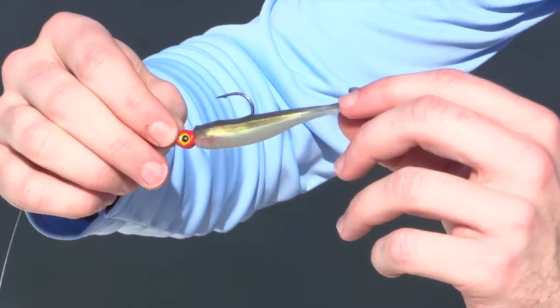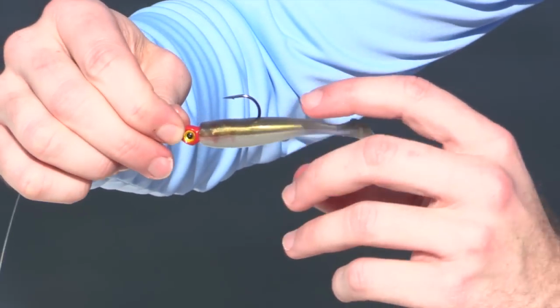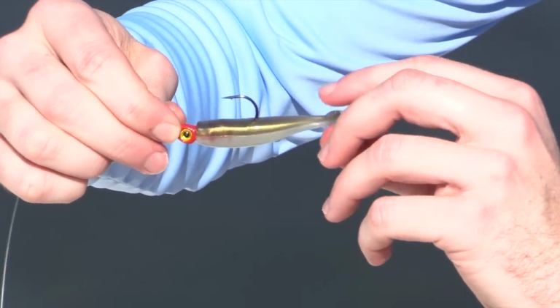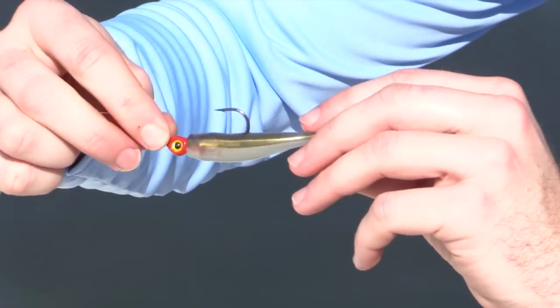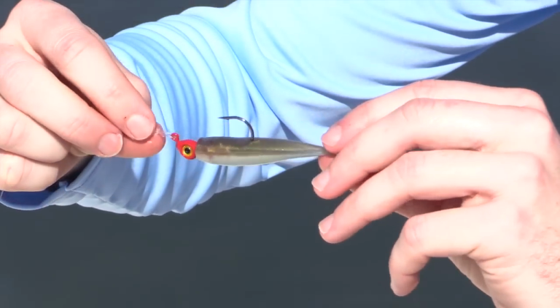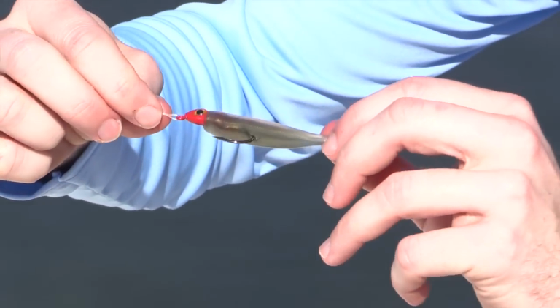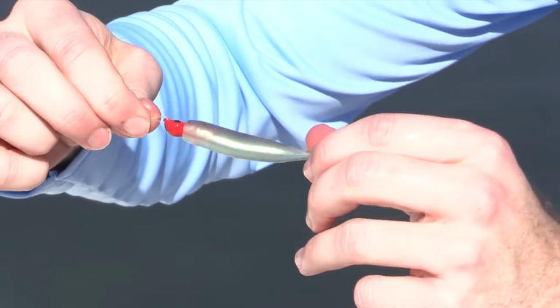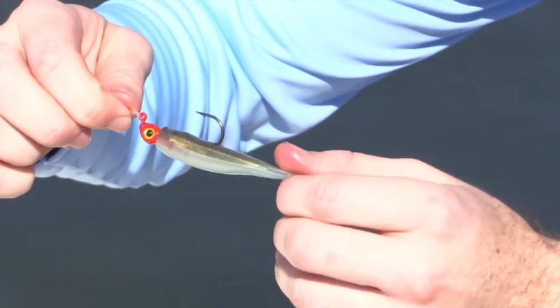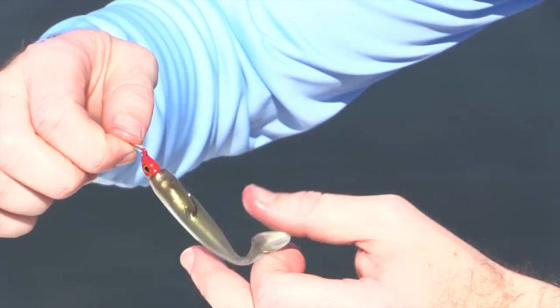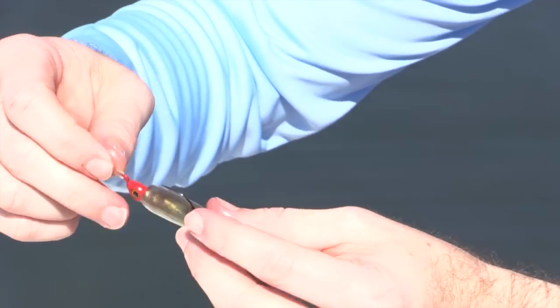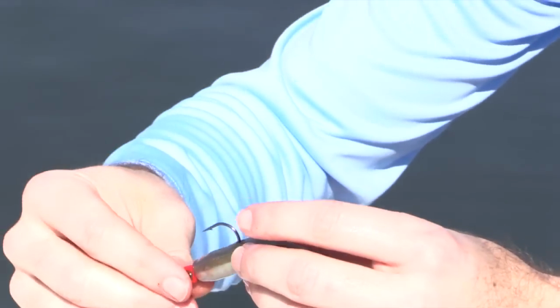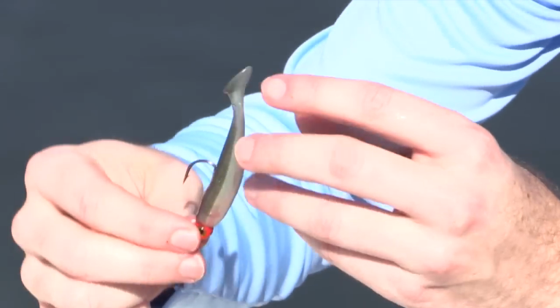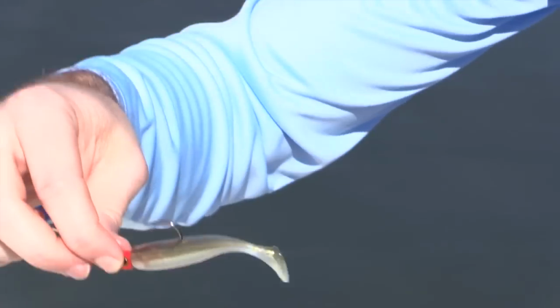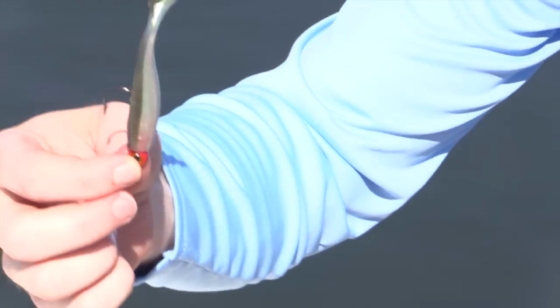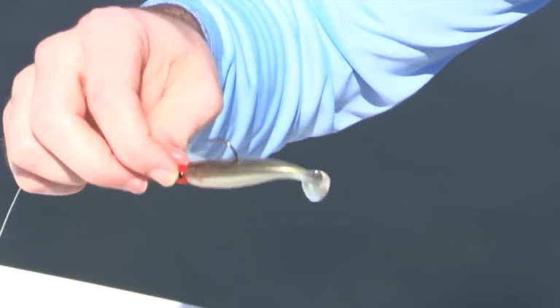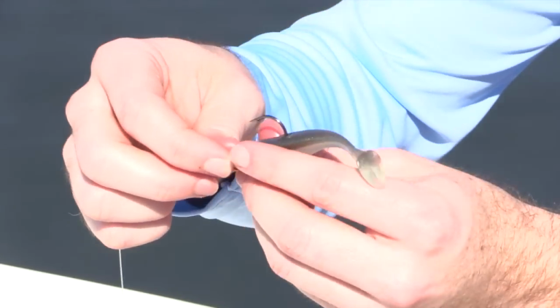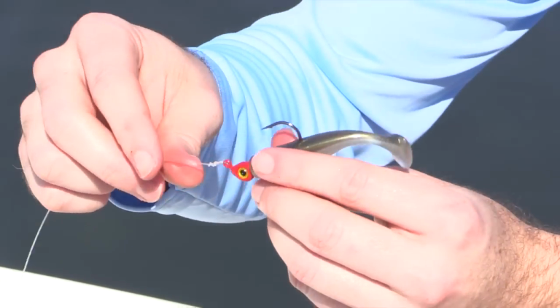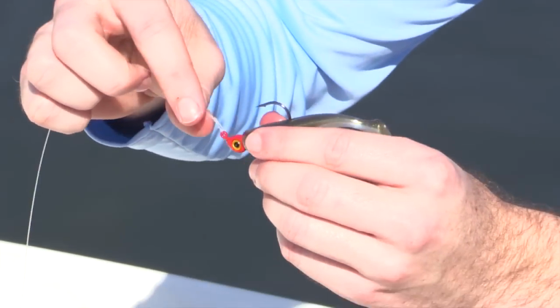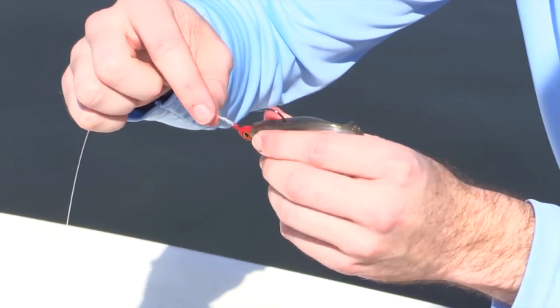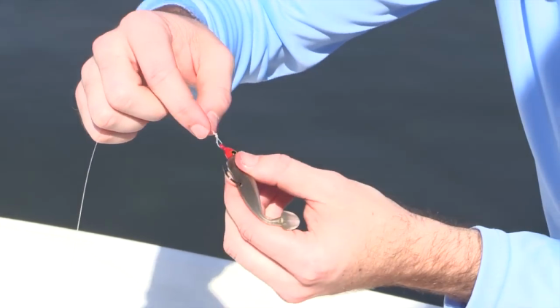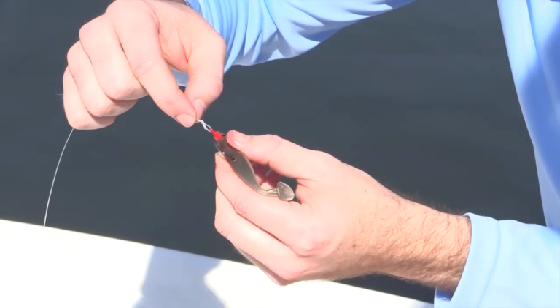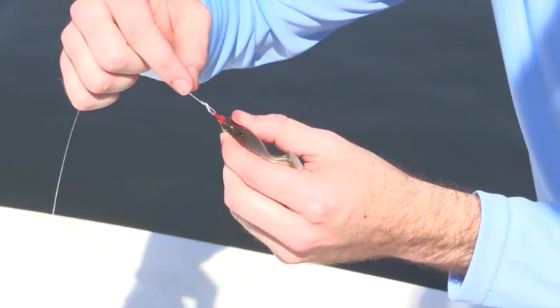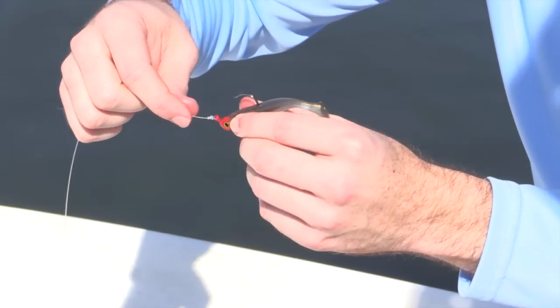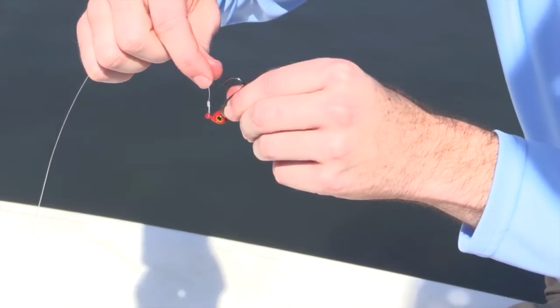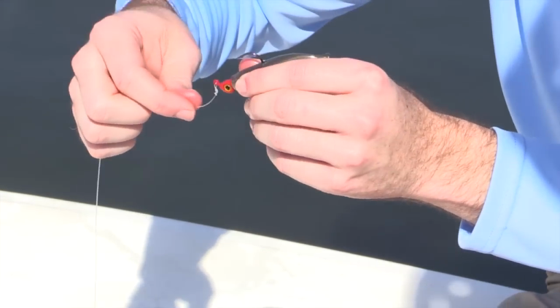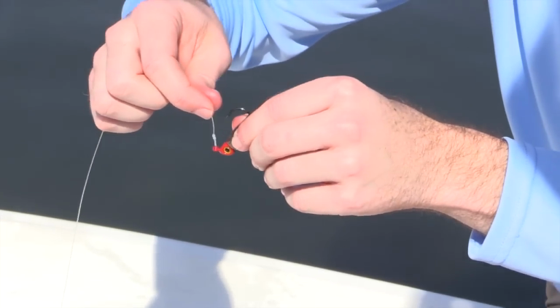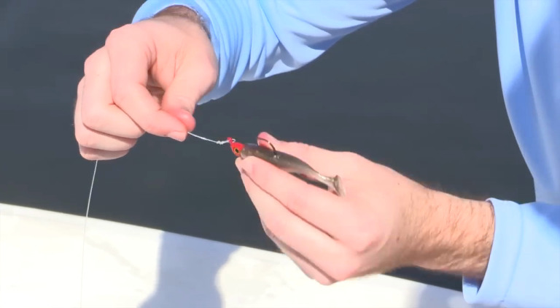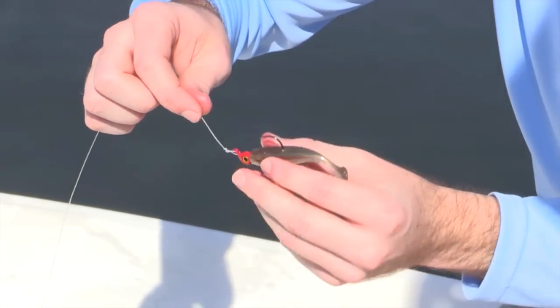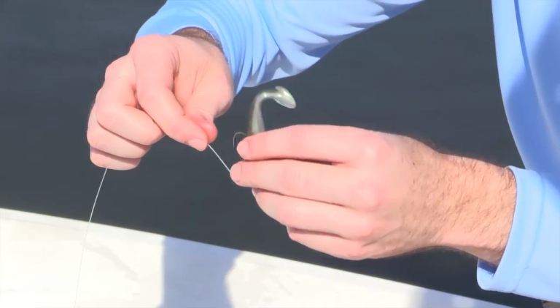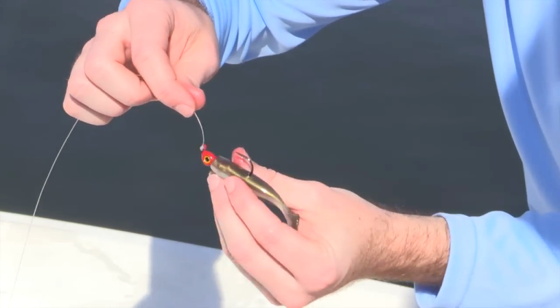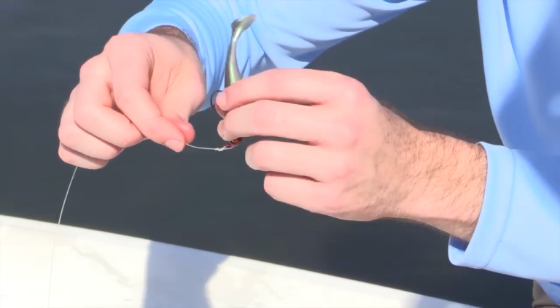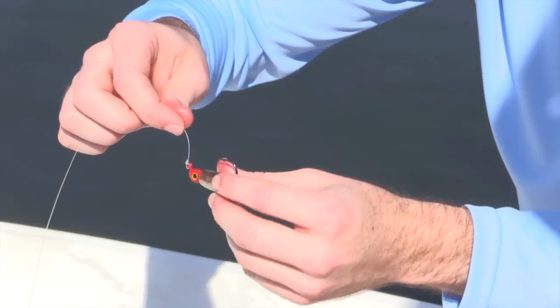We'll twist it around — you can see there's really no kinks in it. So that's going to have just a nice action. And for these jigs, I highly recommend having the loop knot. This gives it a lot of flexibility where the lure will have some good action.